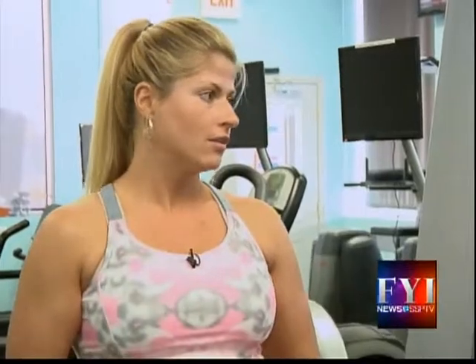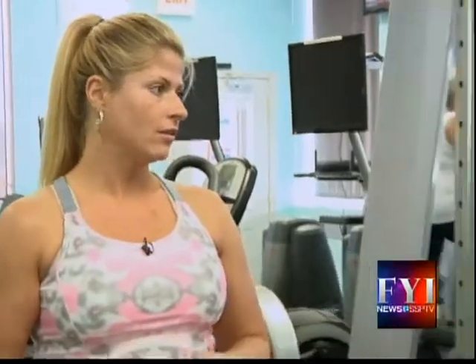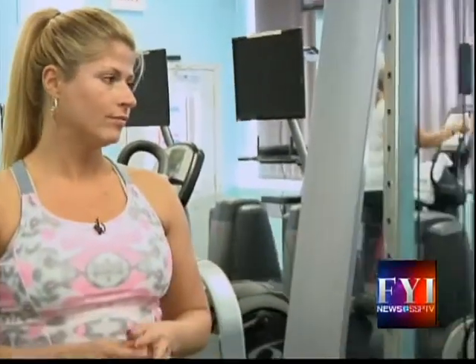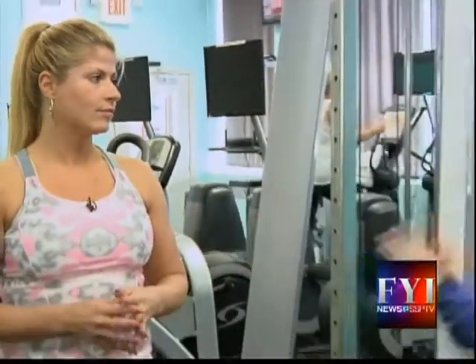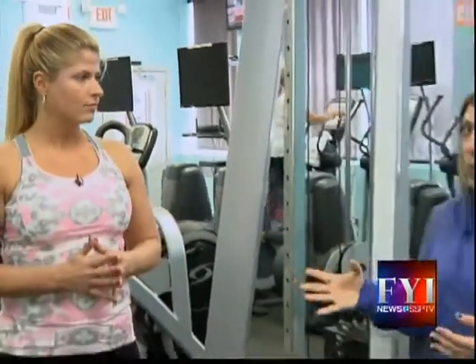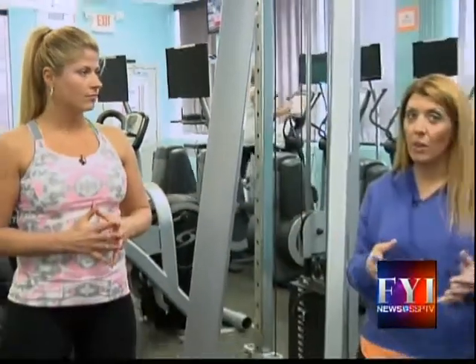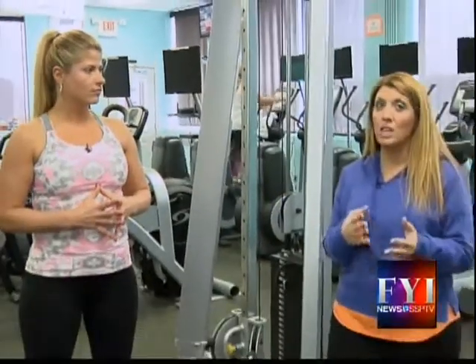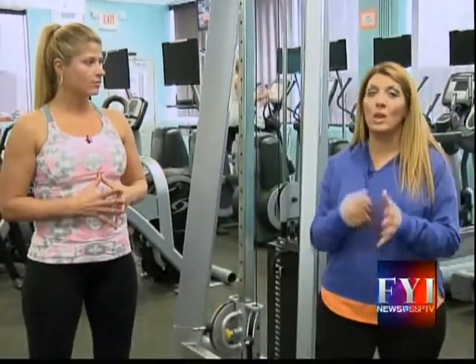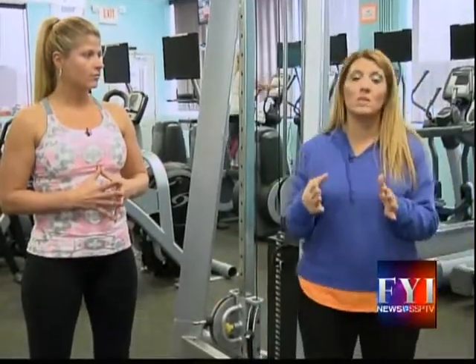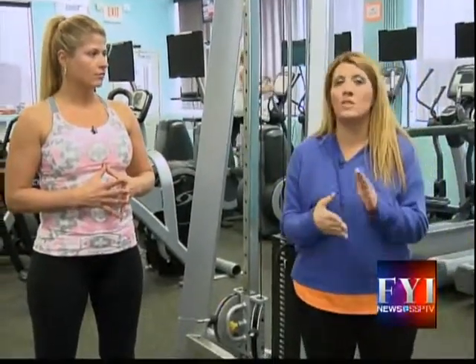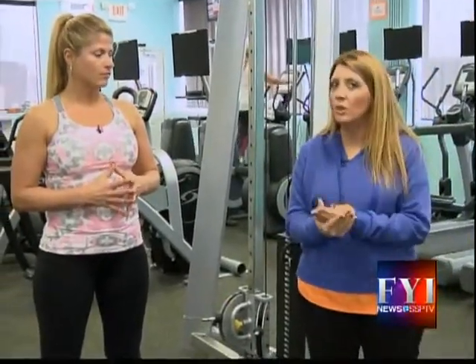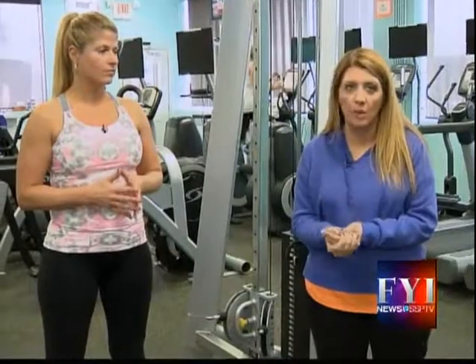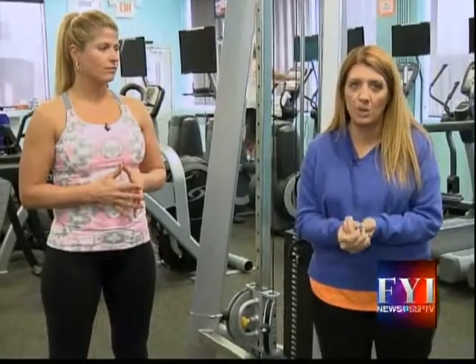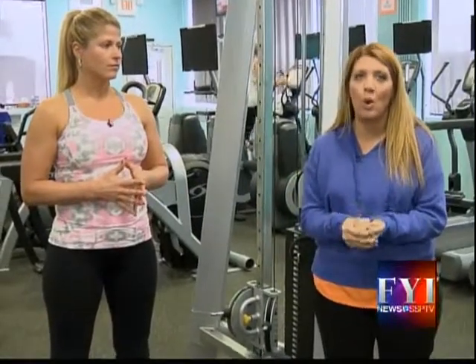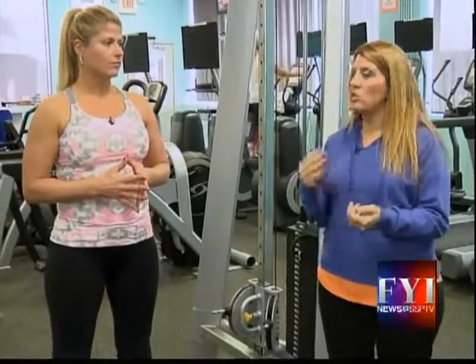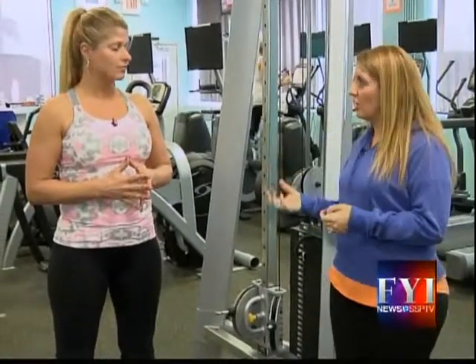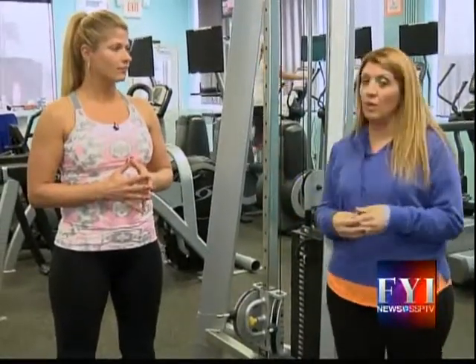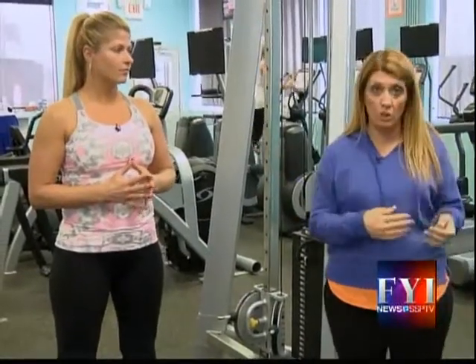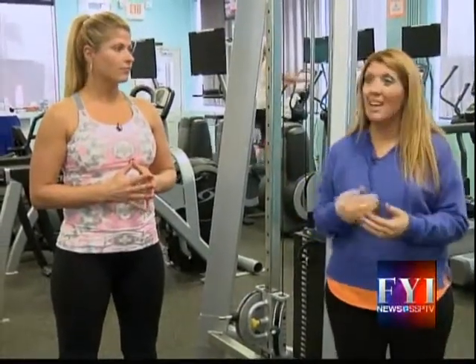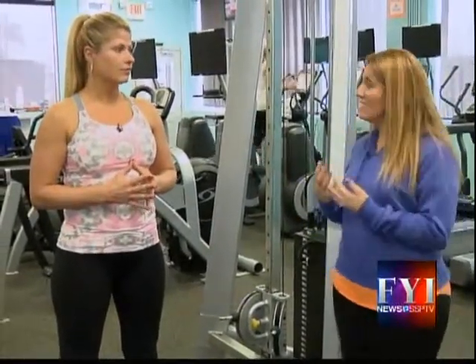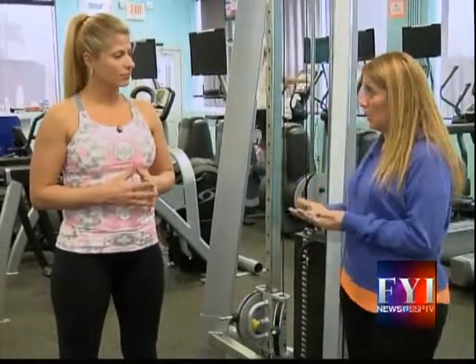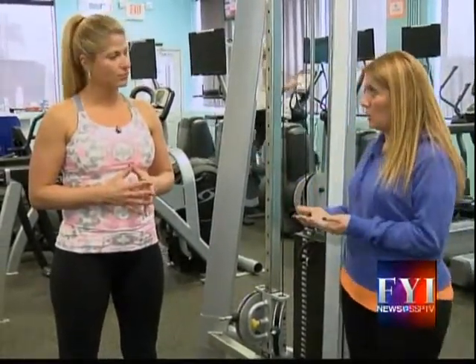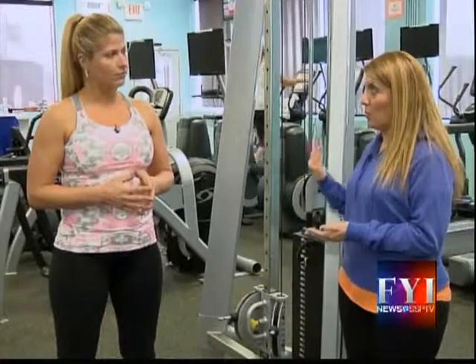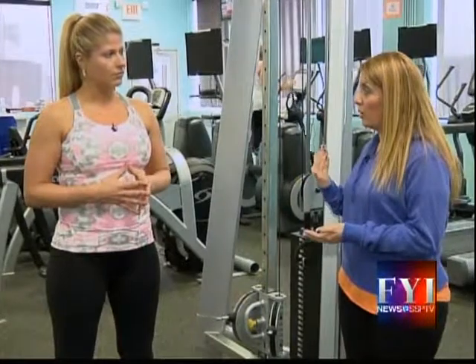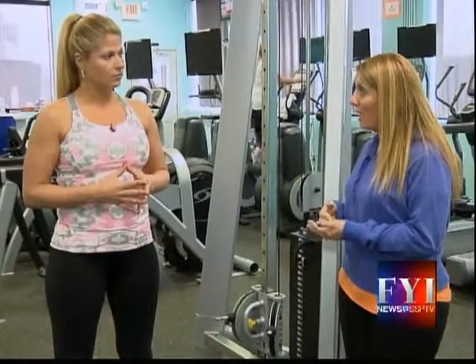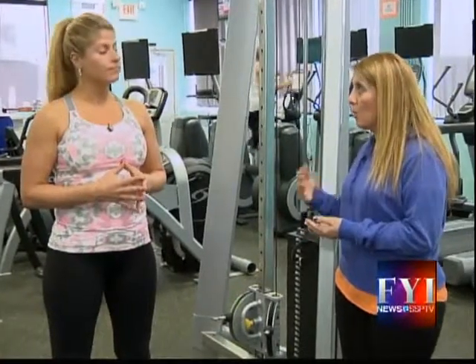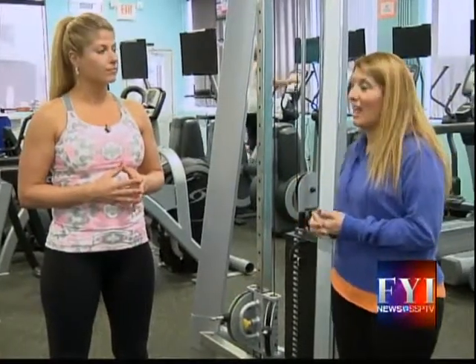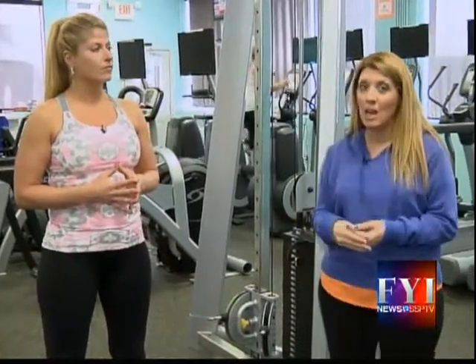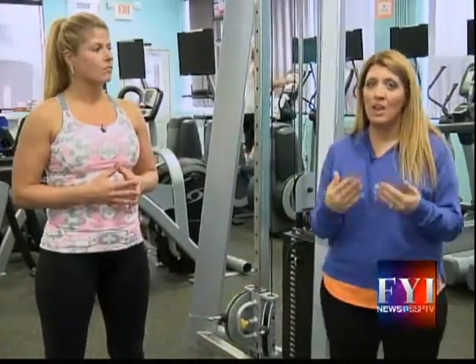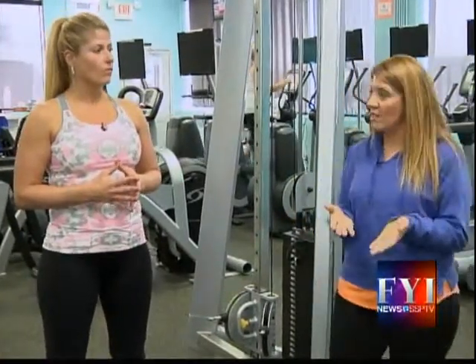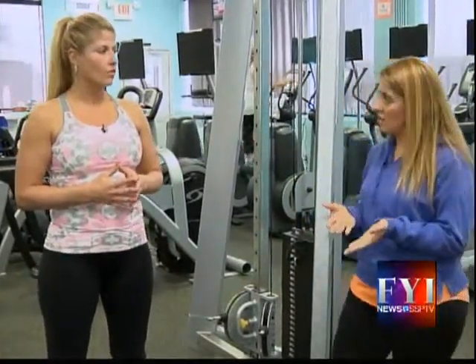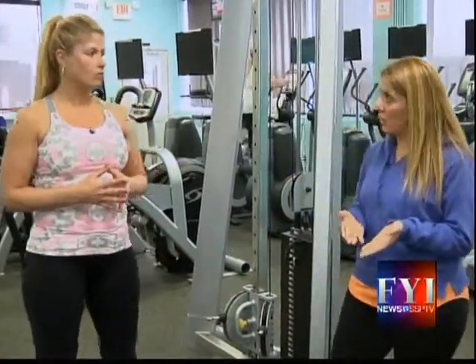The nice thing about what we're showing everyone is that you can do this at home. If you don't feel comfortable coming to a gym, or you're just starting out, or you think you're too busy, this is something you can do right before you go to bed, in the morning, or at any time that's convenient for you.